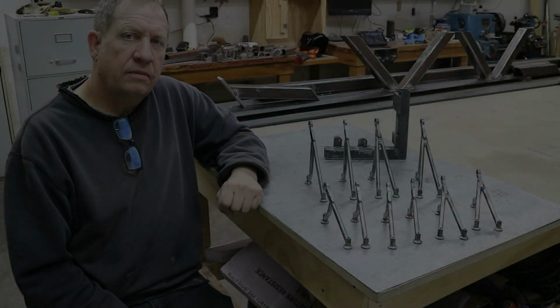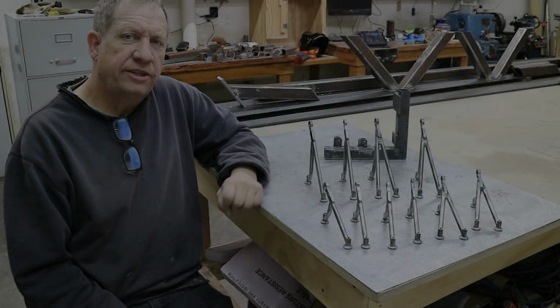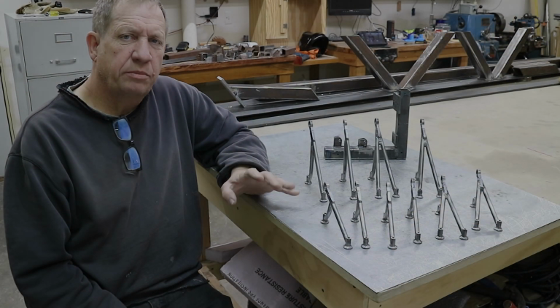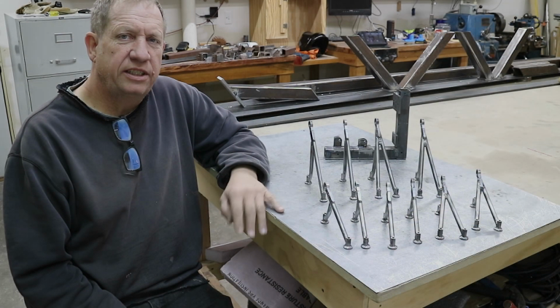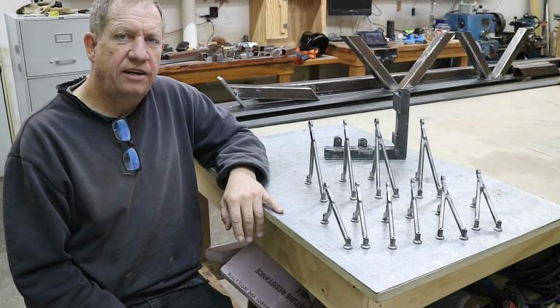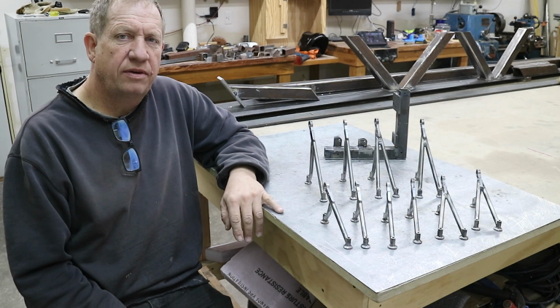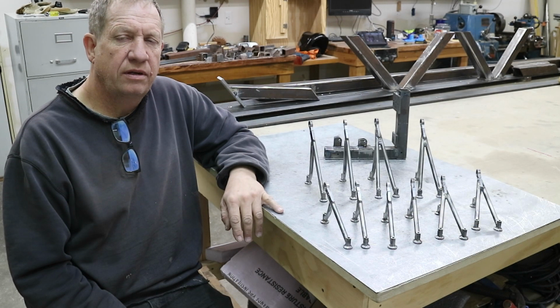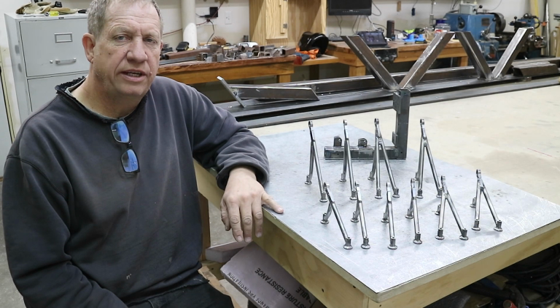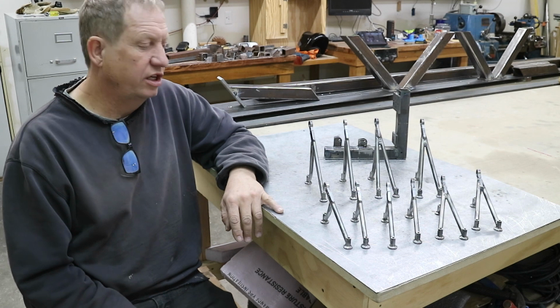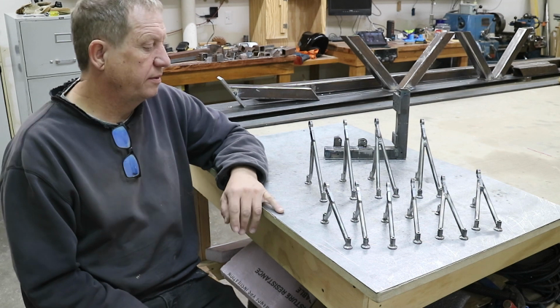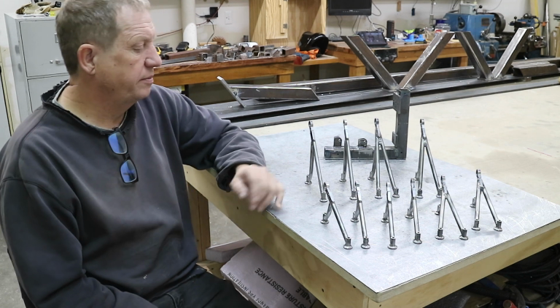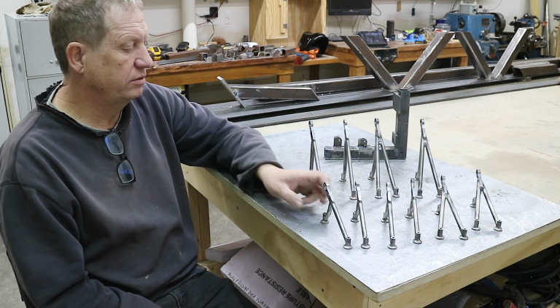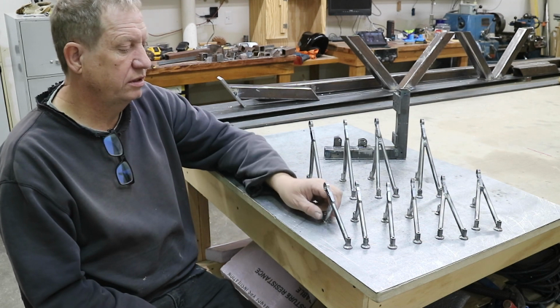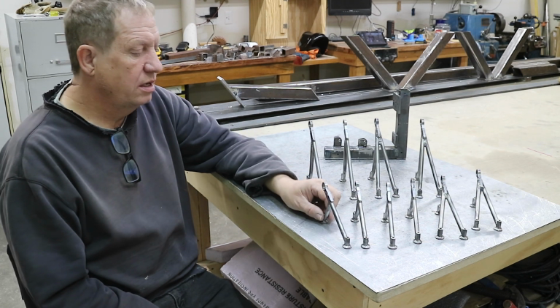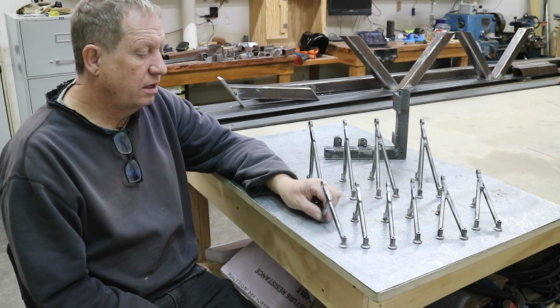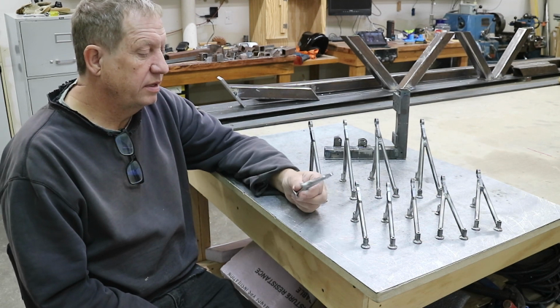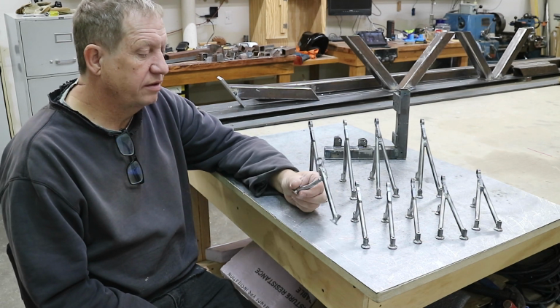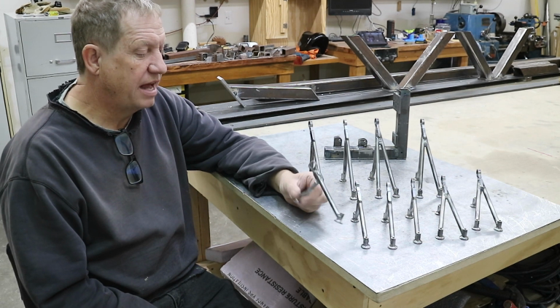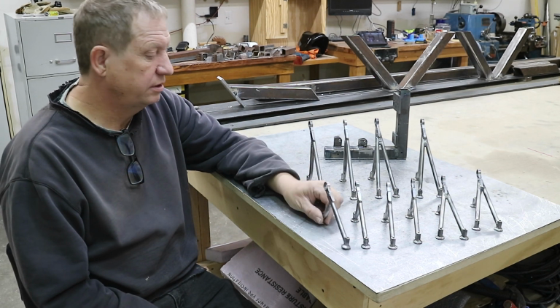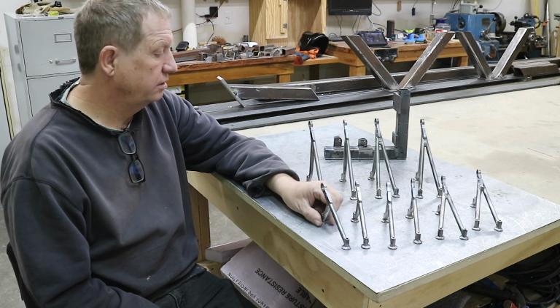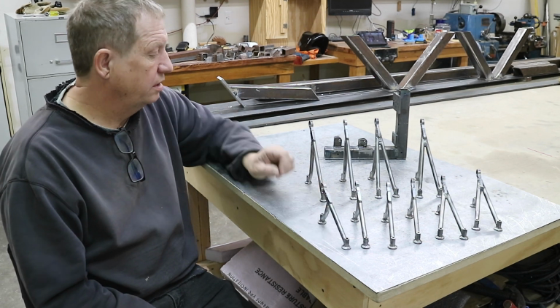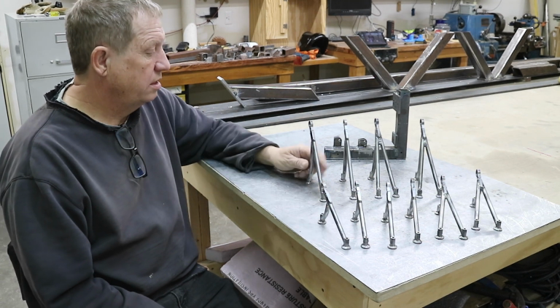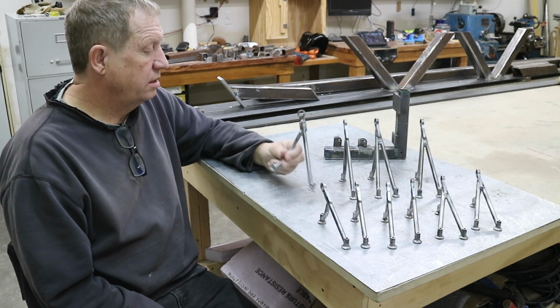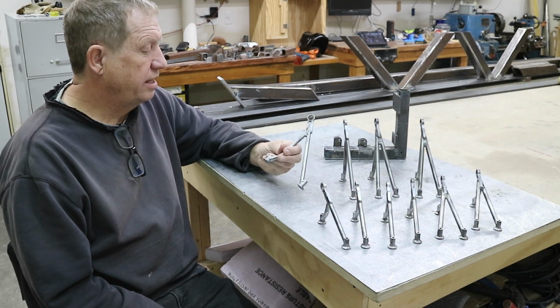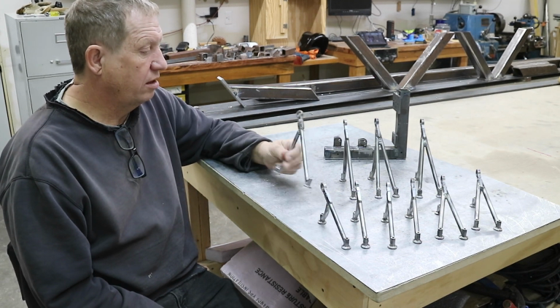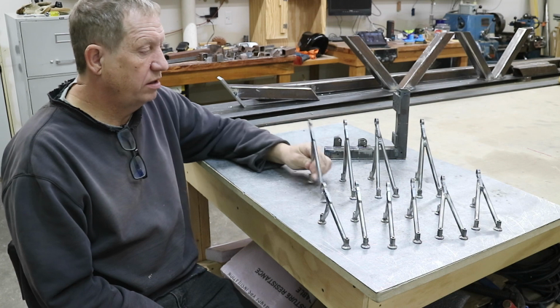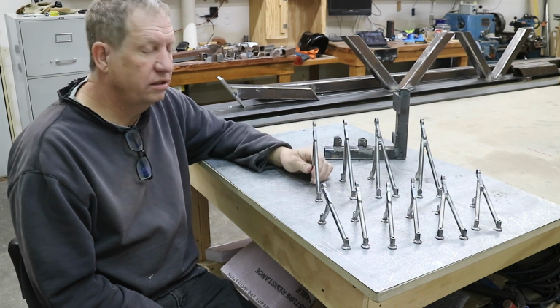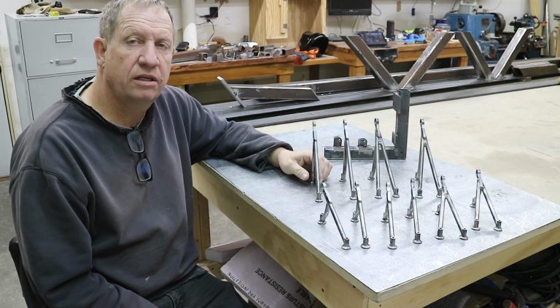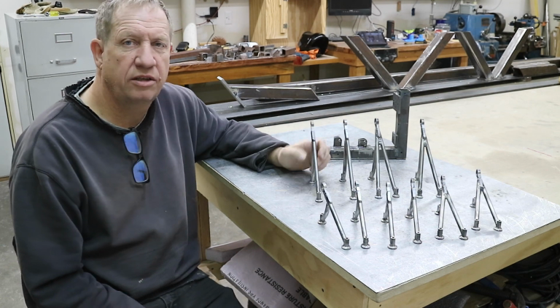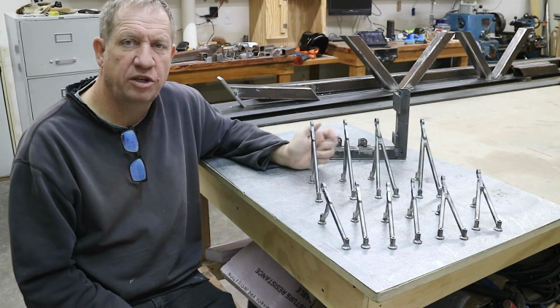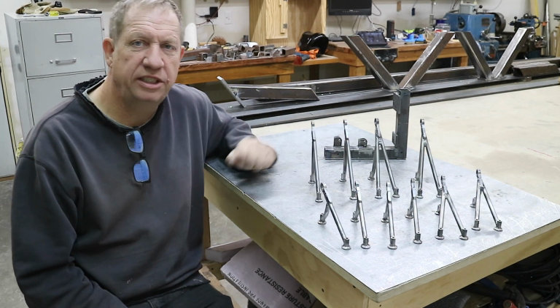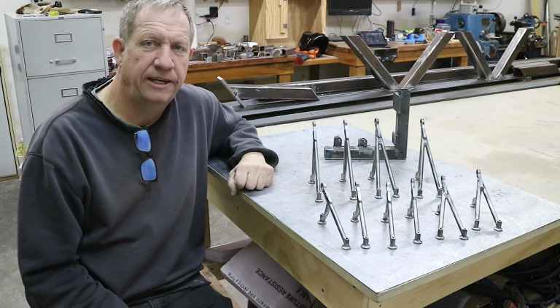Here's a complete set of hinge mounts — these are the flaps and the ailerons. So there's a complete set.